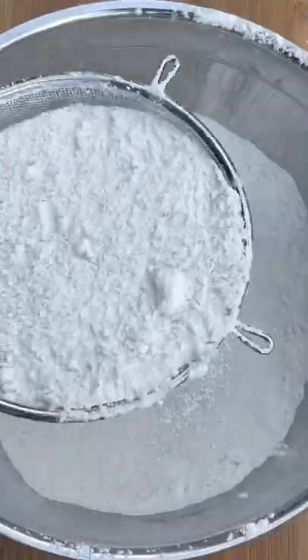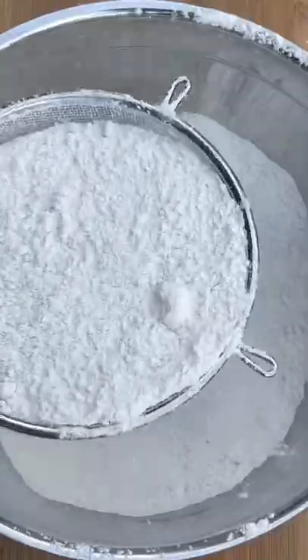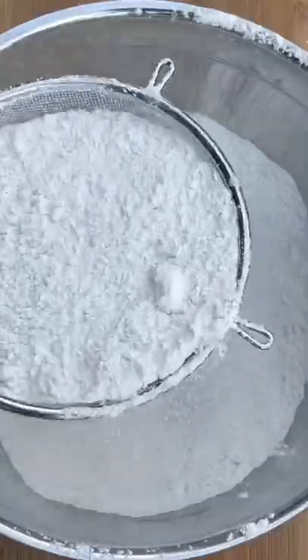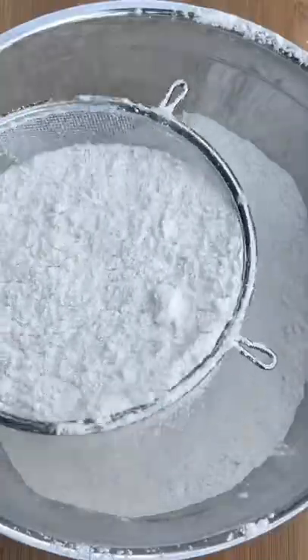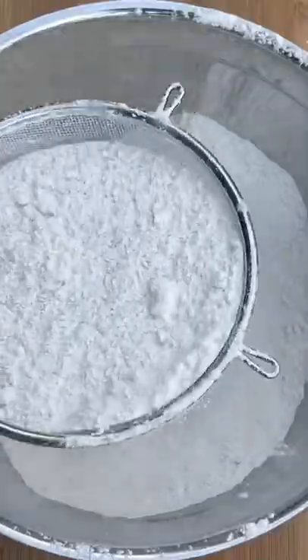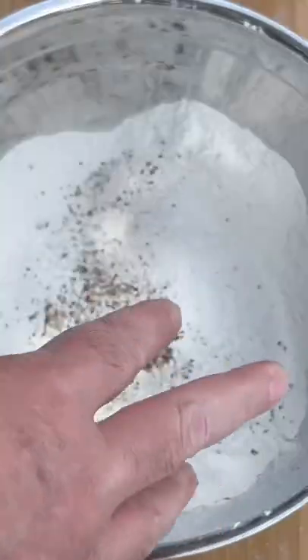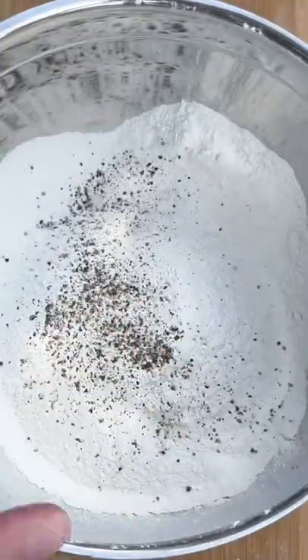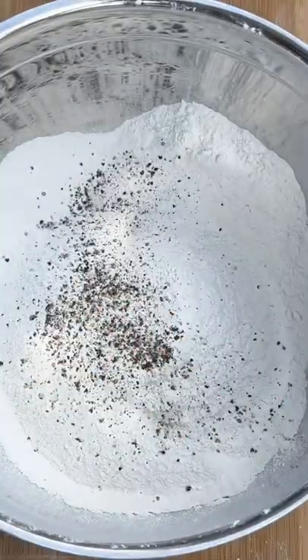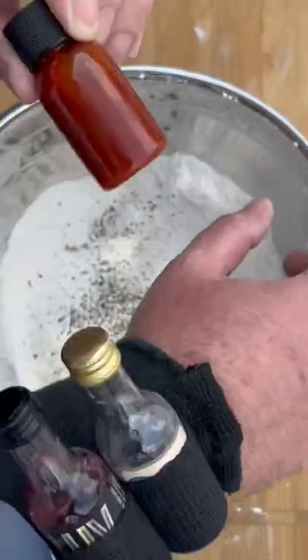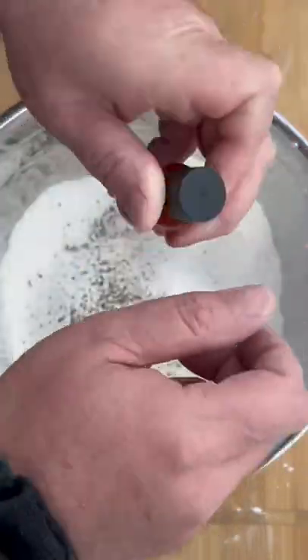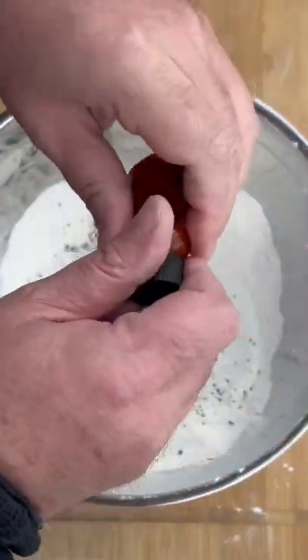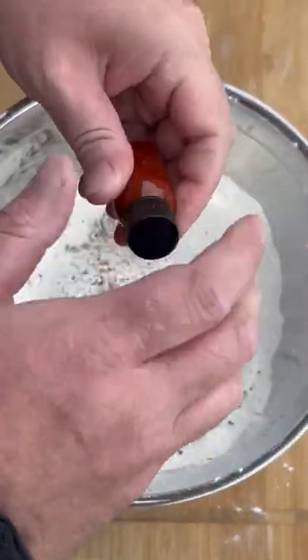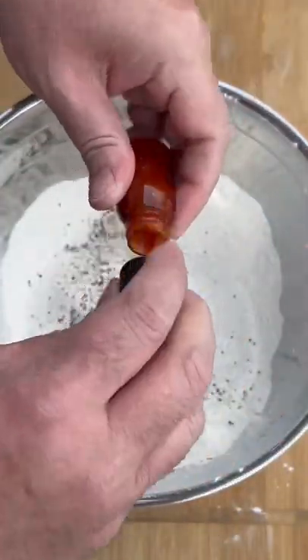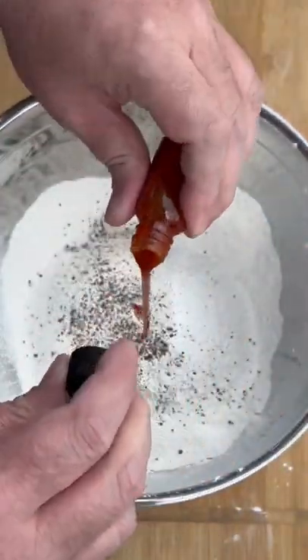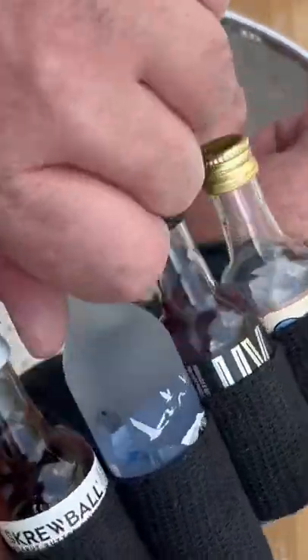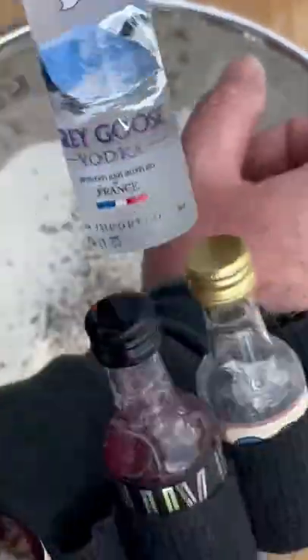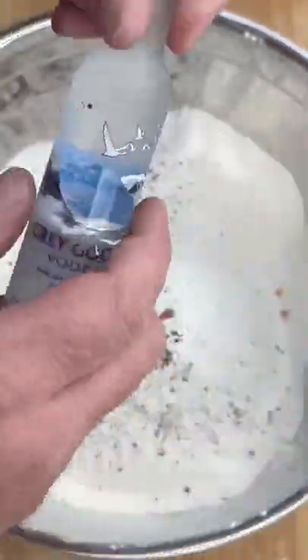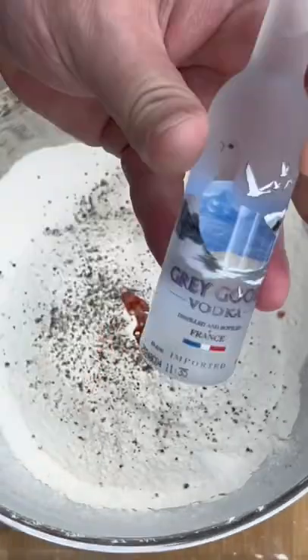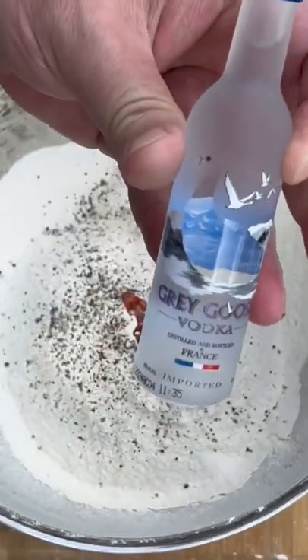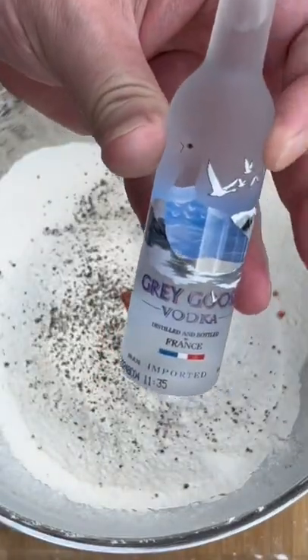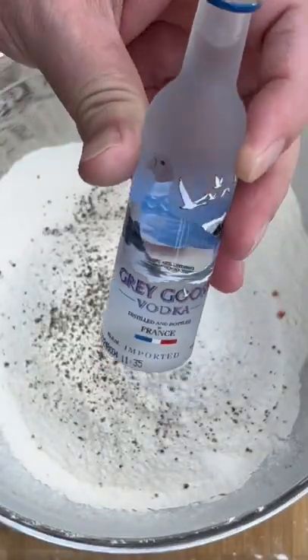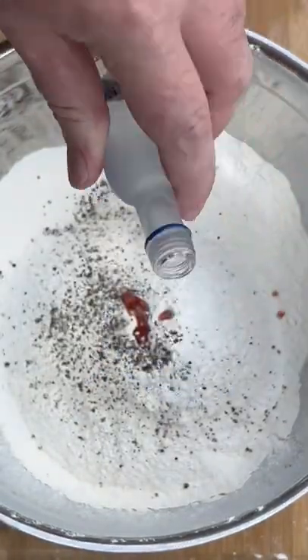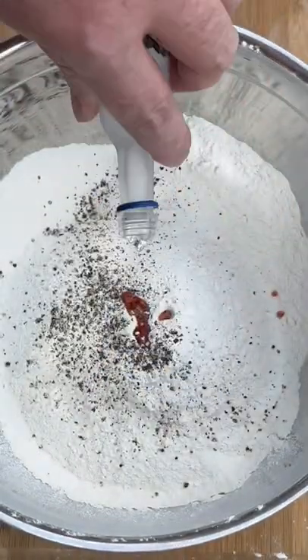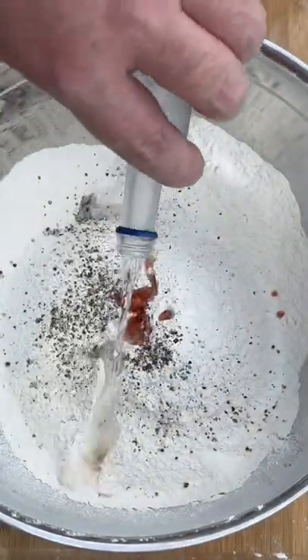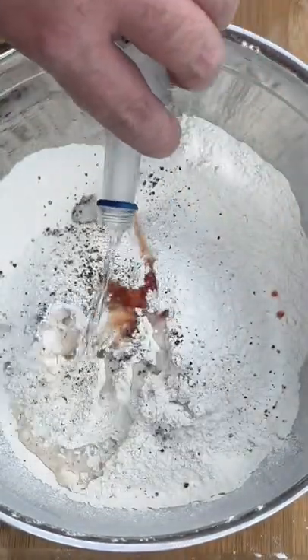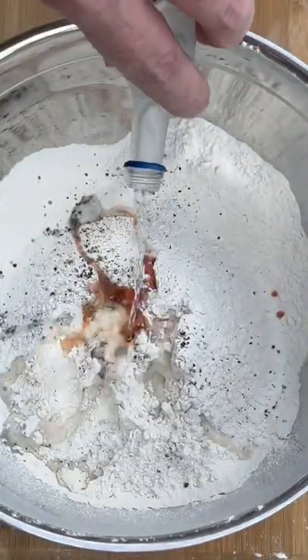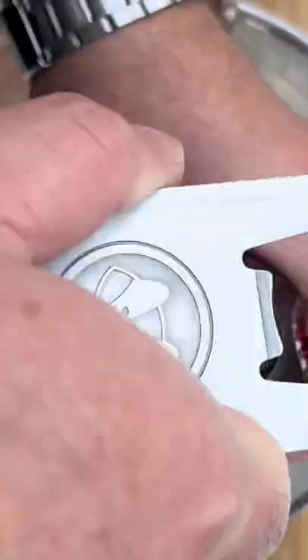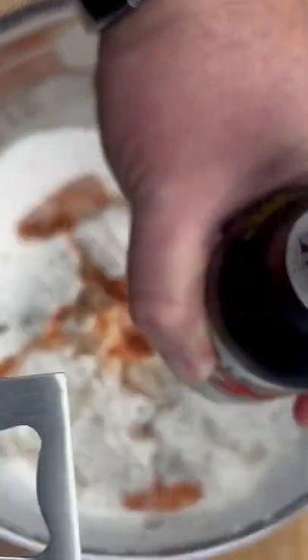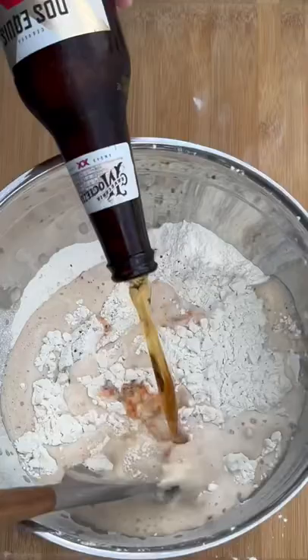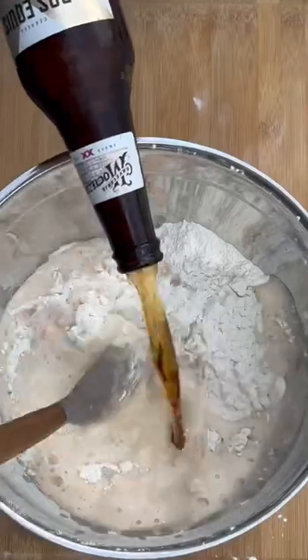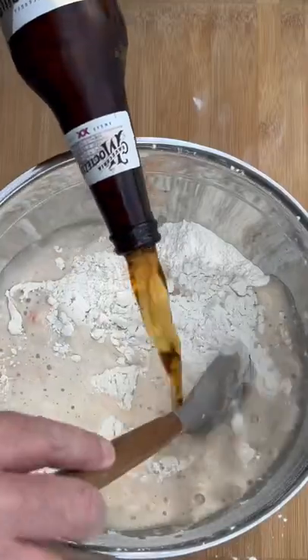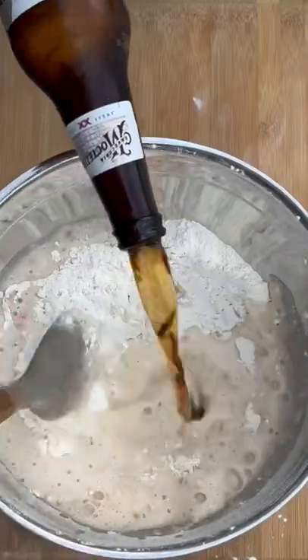Two cups rice flour, two cups all-purpose. Pepper. Gonna need a little bit of zippy zap. This will burn off faster and help the fish get crispier. Just want to stir this in good.